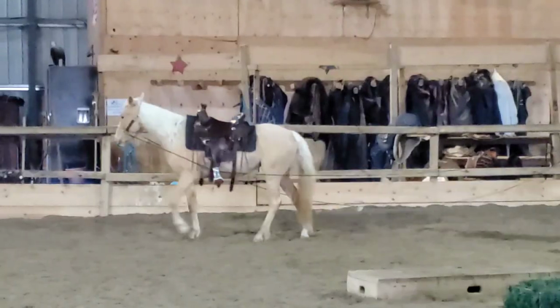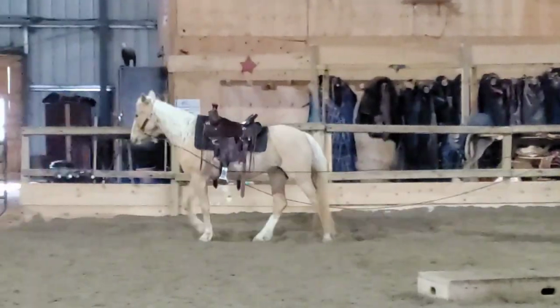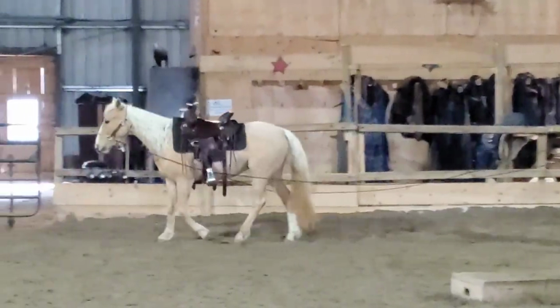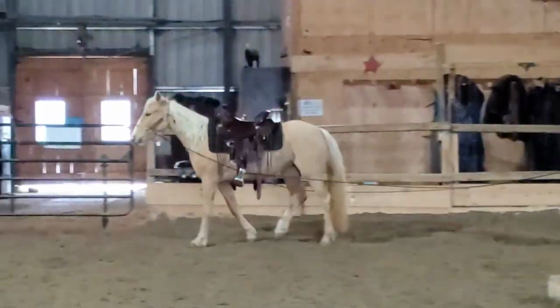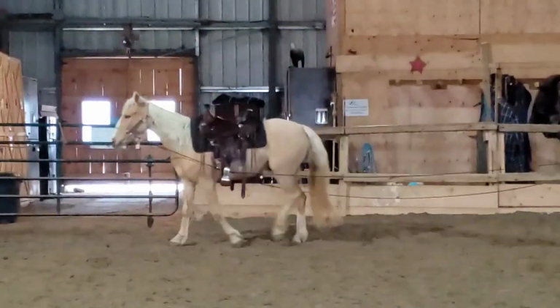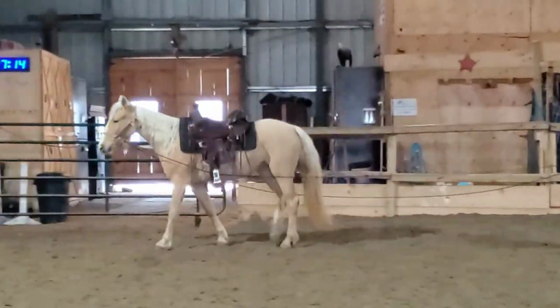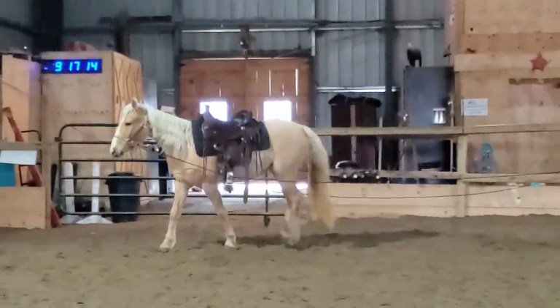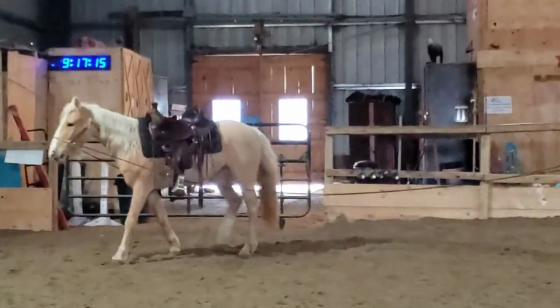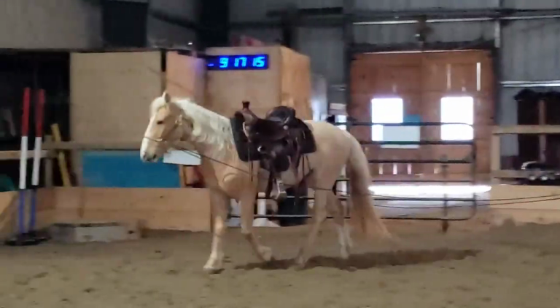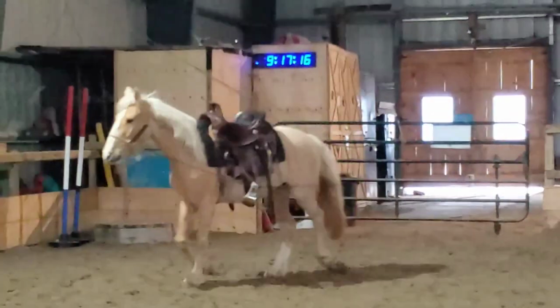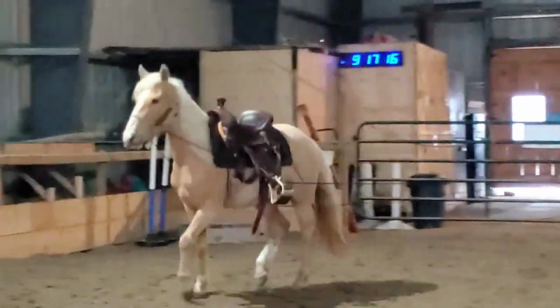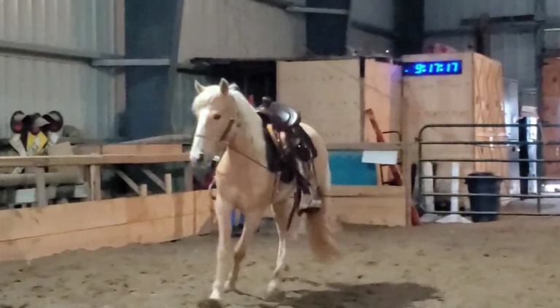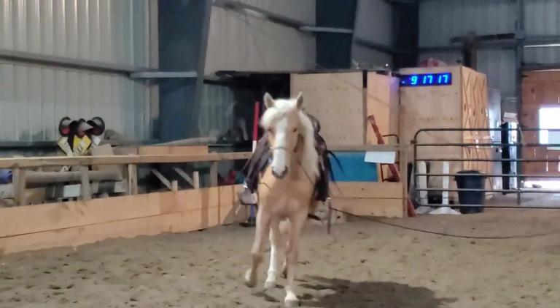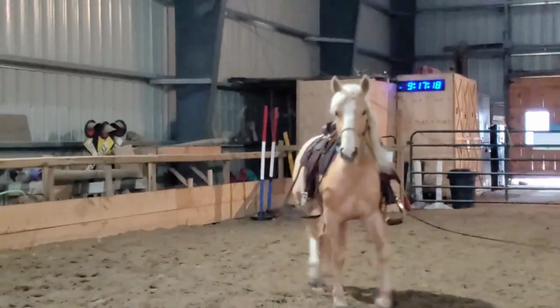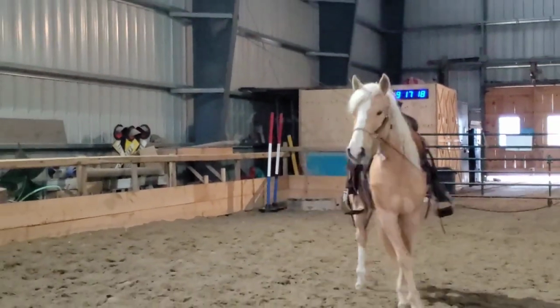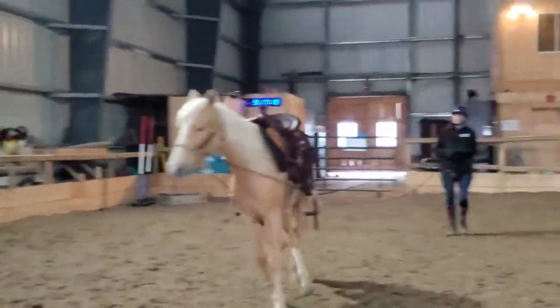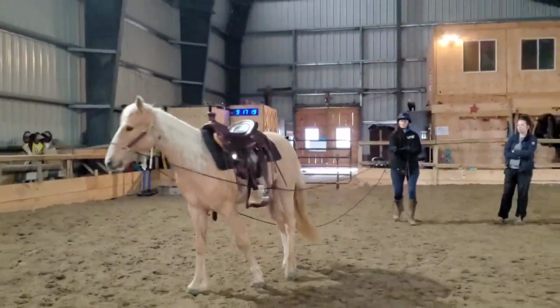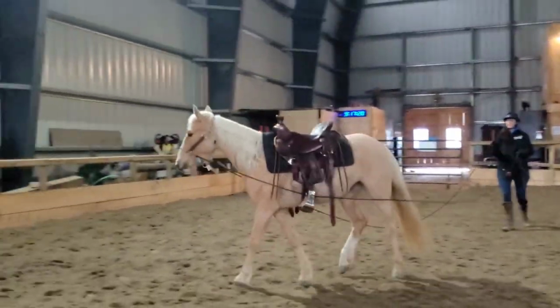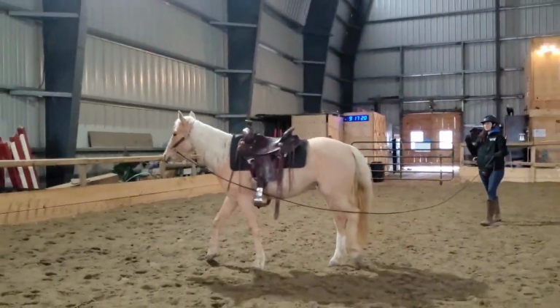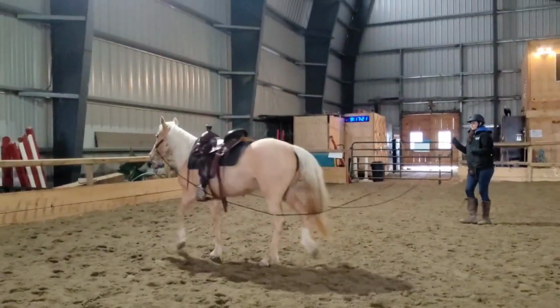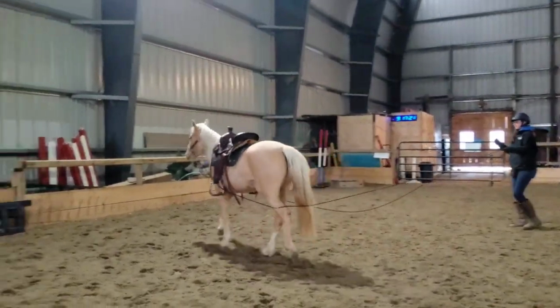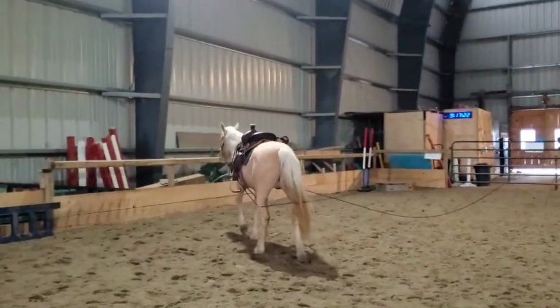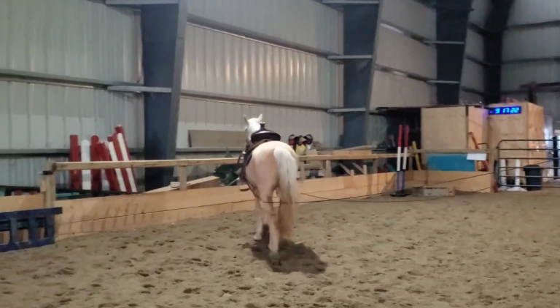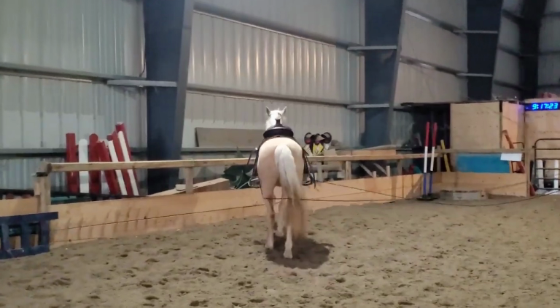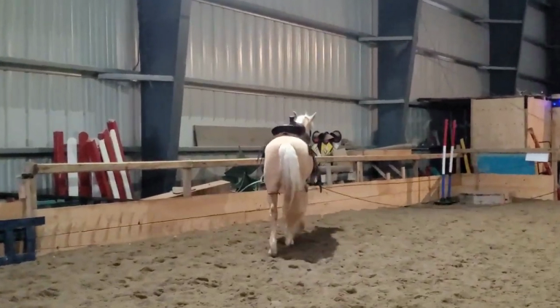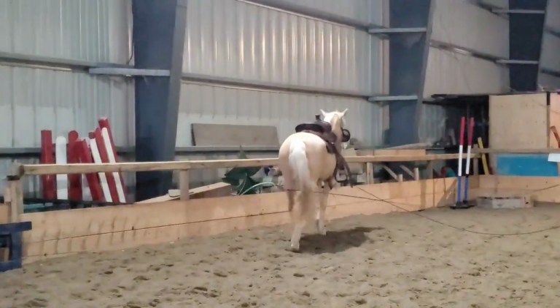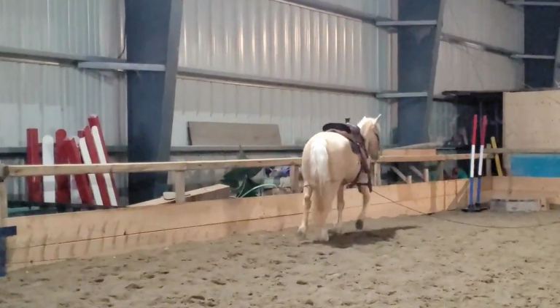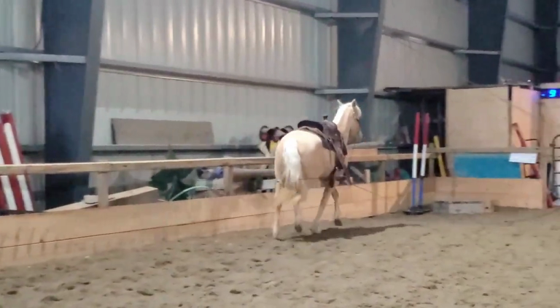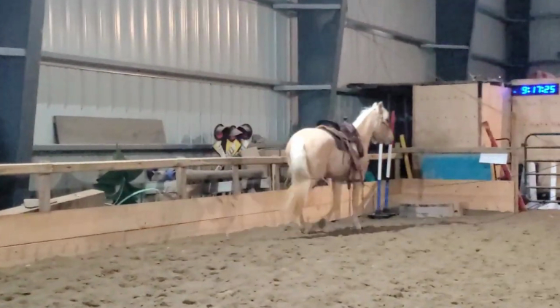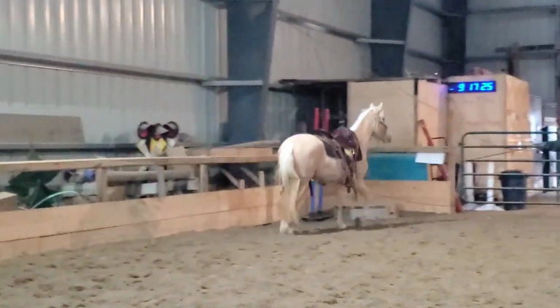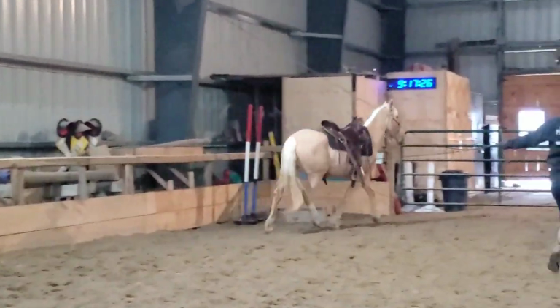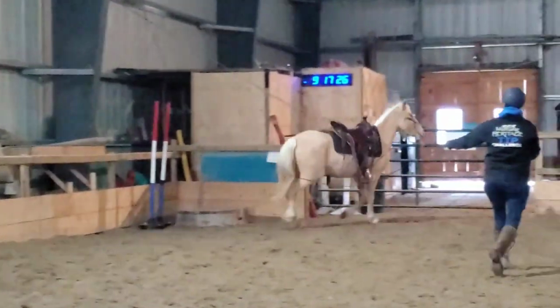Hey Harmonizers, it's time for an update with Tom's Treasure. This is my little Palomino Mustang that I got started under saddle and then went away to Florida for the winter and left her in the hands of my very capable students who have been doing an awesome job.